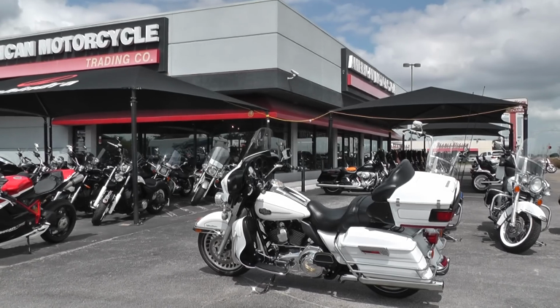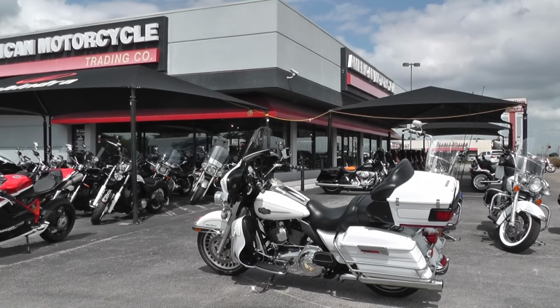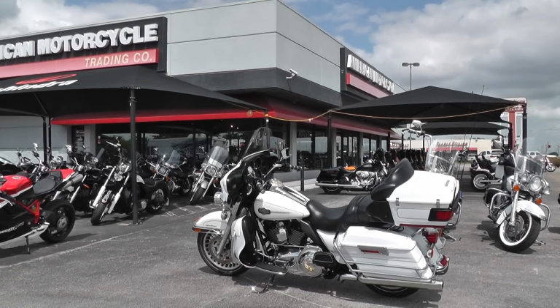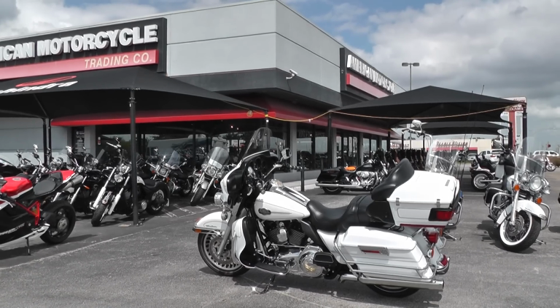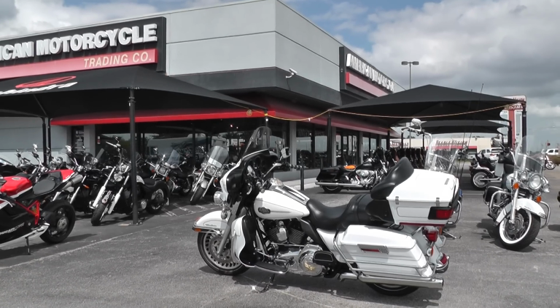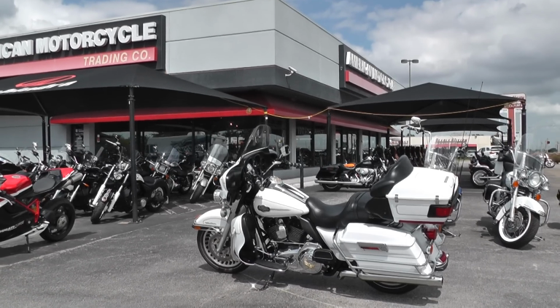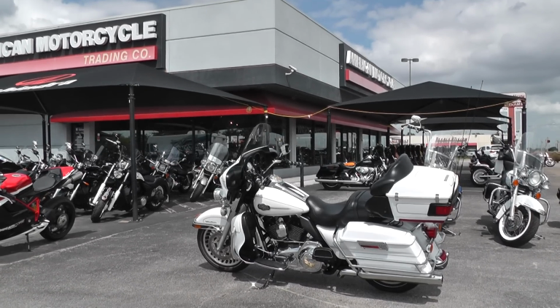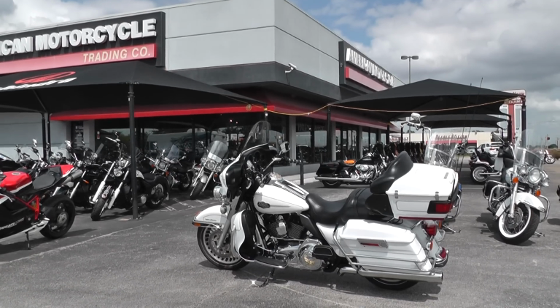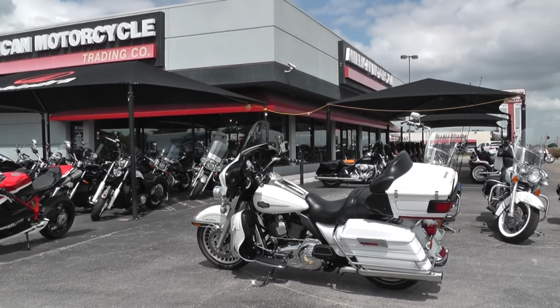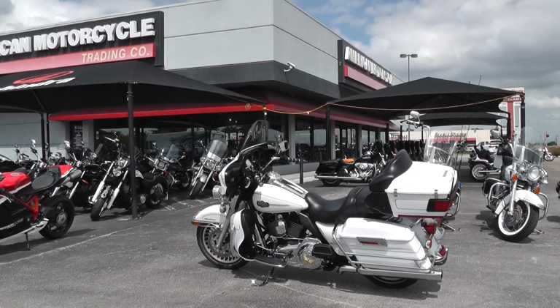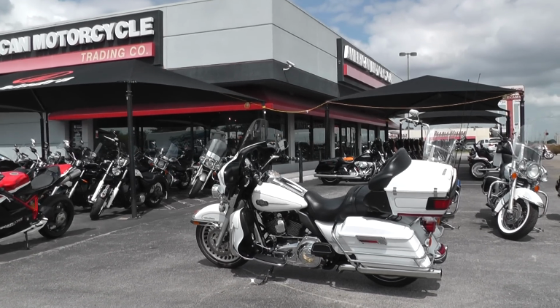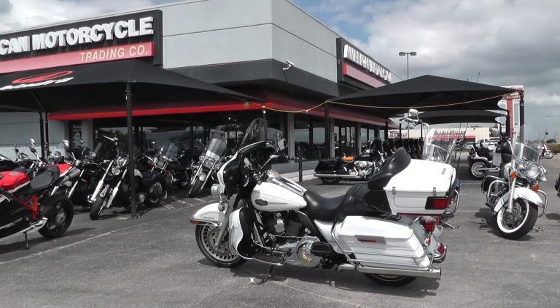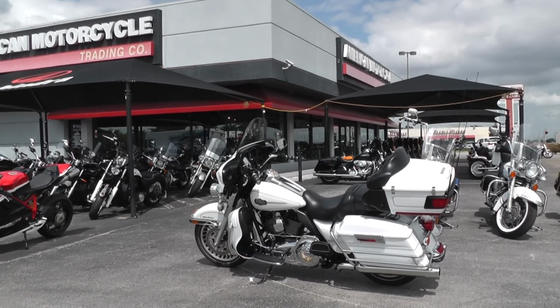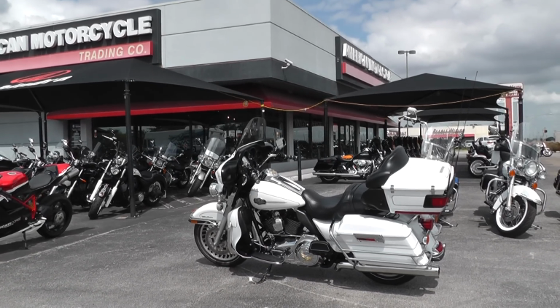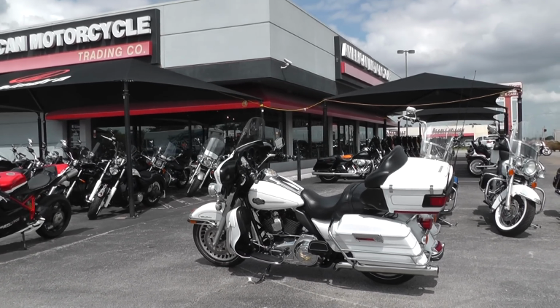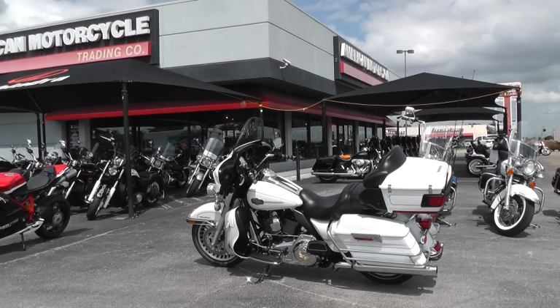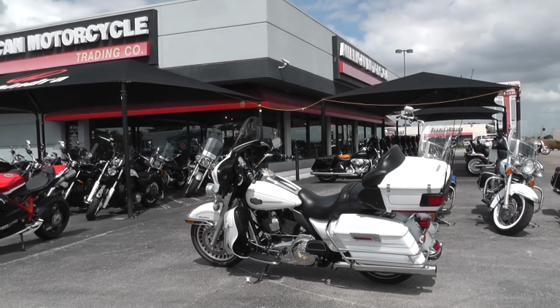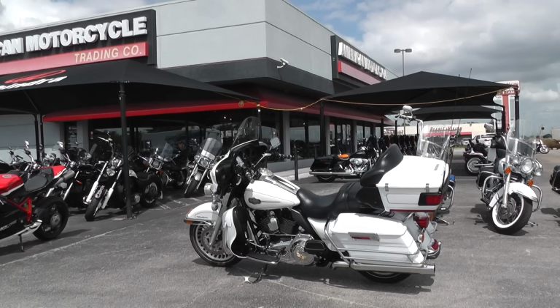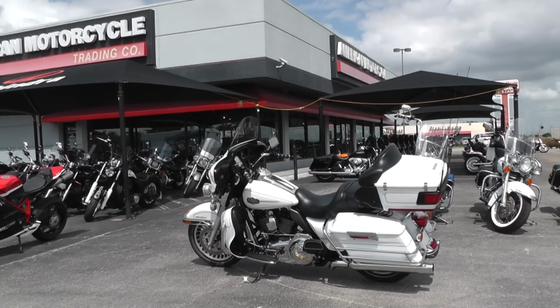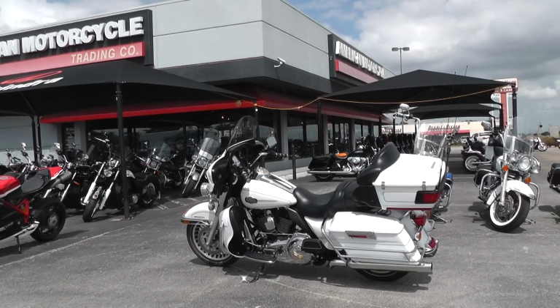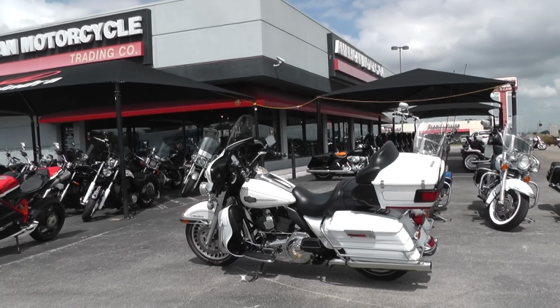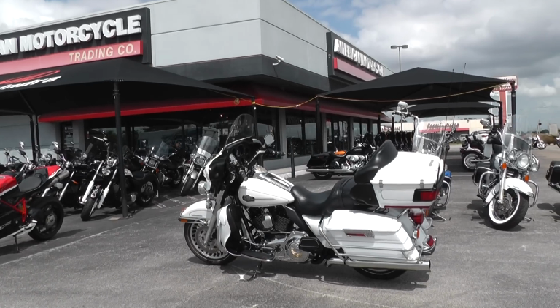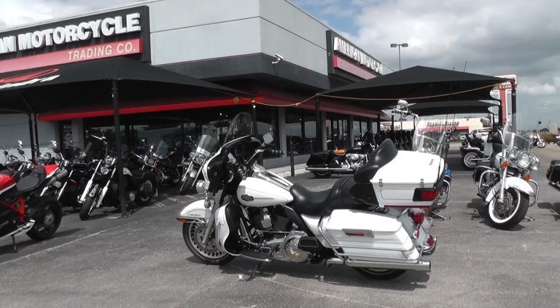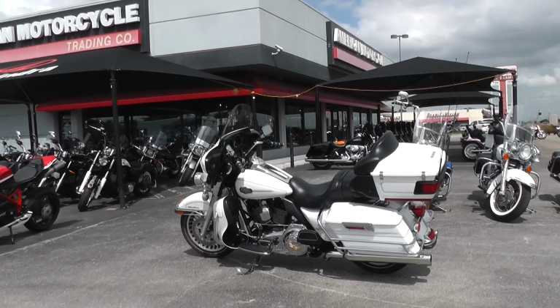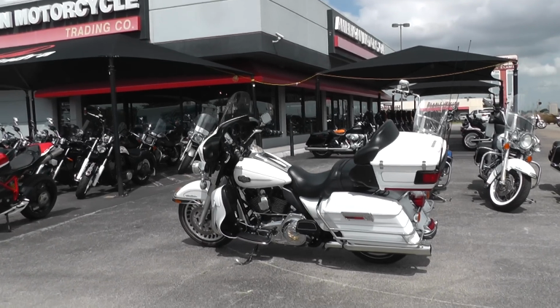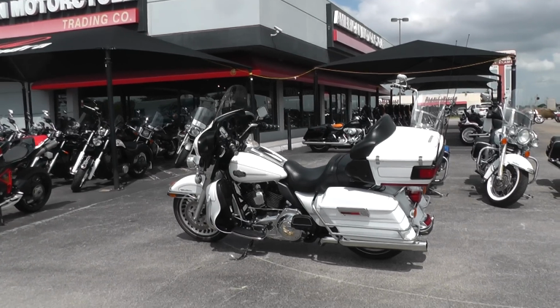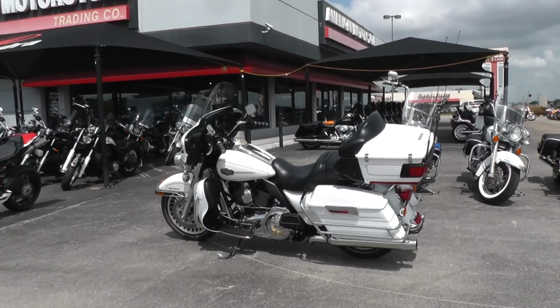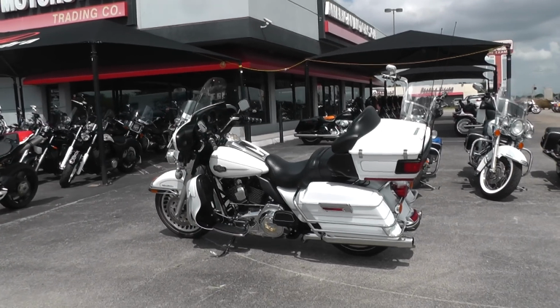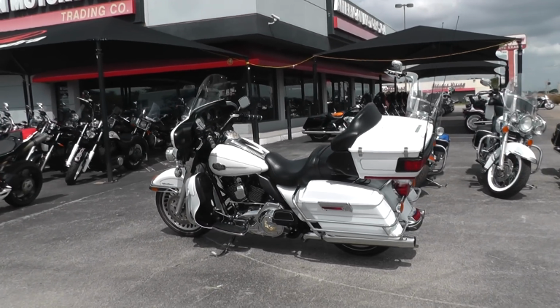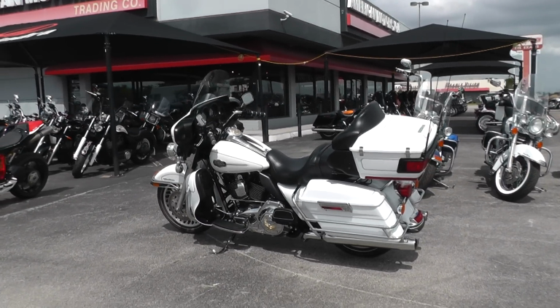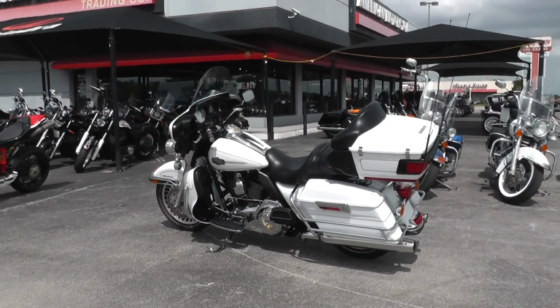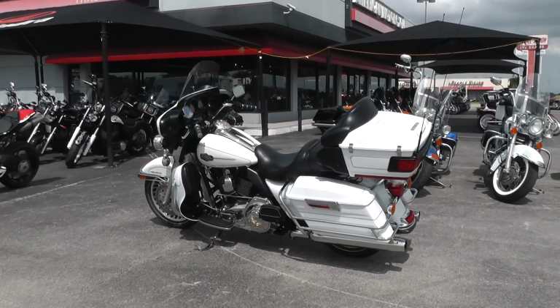Hello folks, Geno here with the American Motorcycle Trading Company in Arlington, Texas with a 2012 Harley-Davidson Ultra Classic that I want to show you.